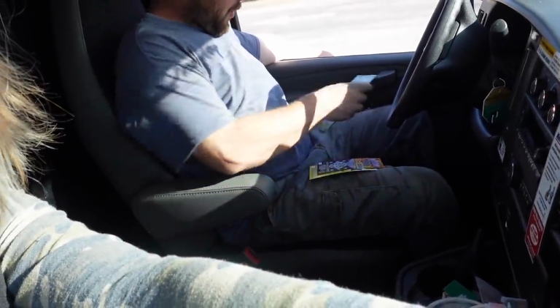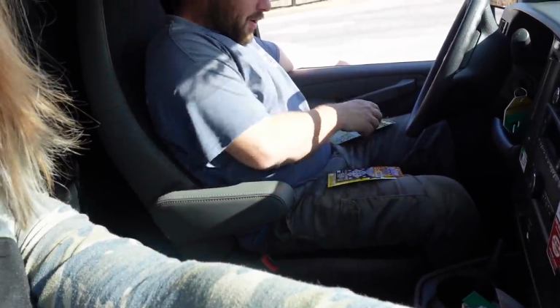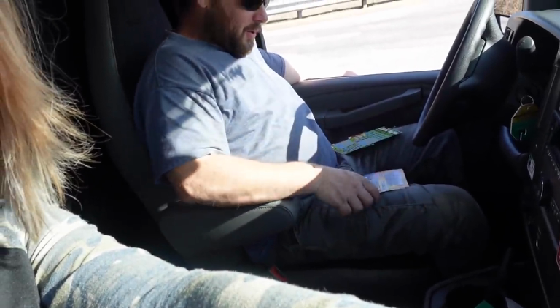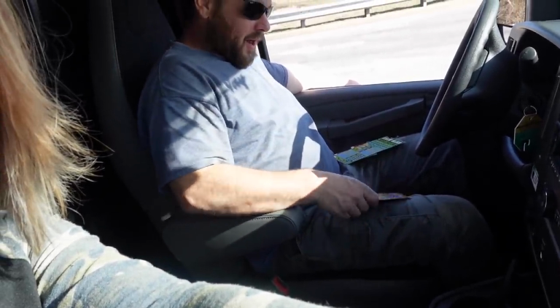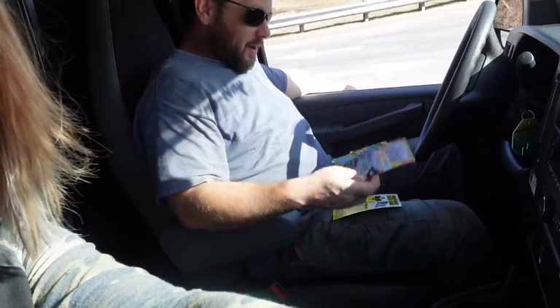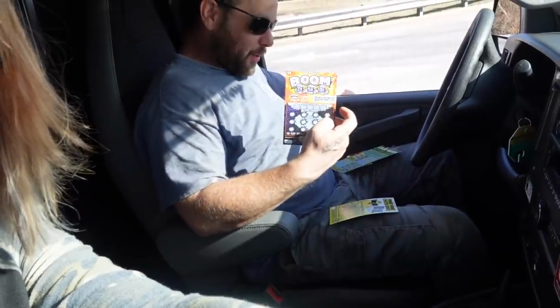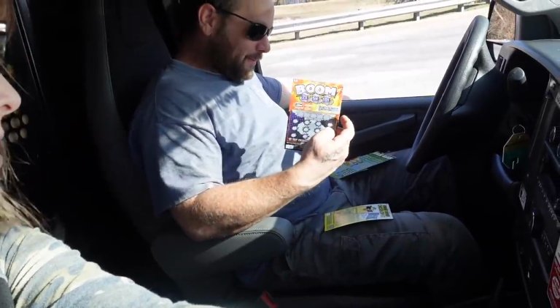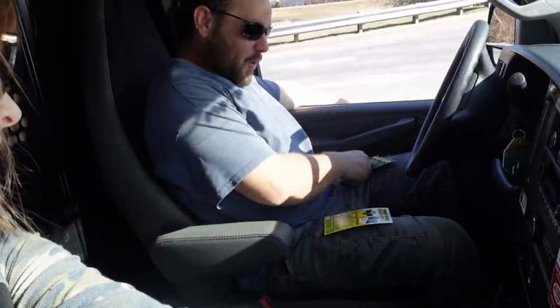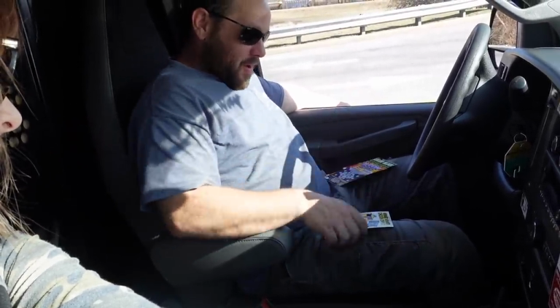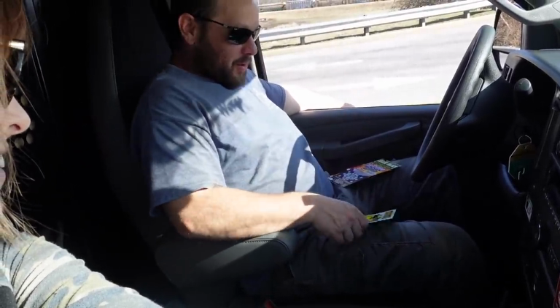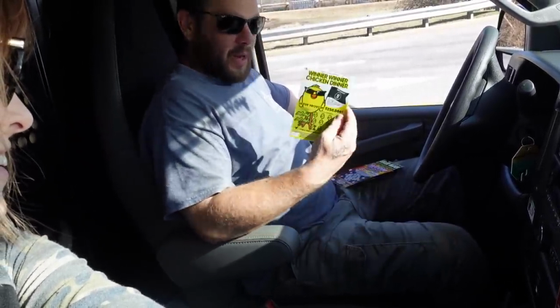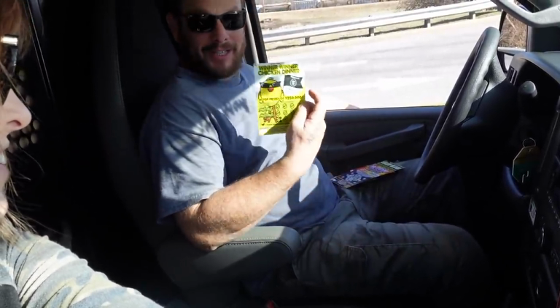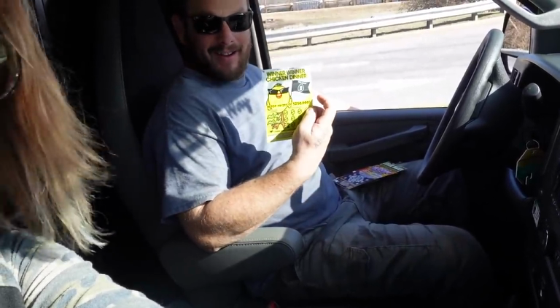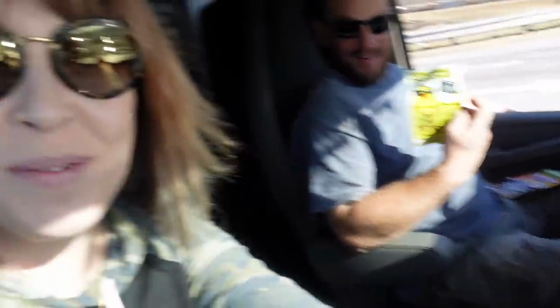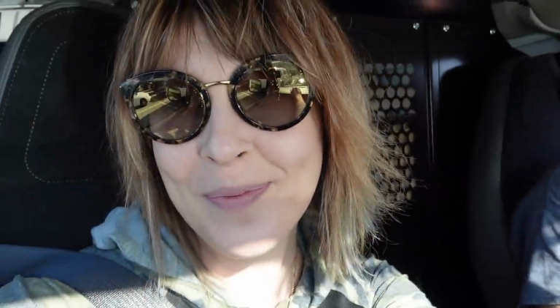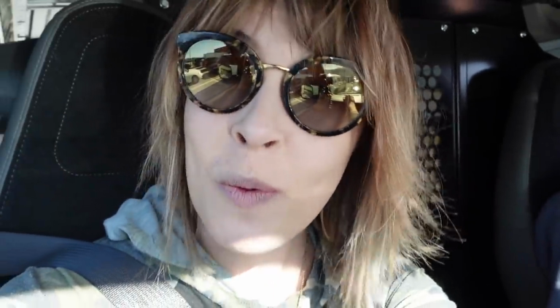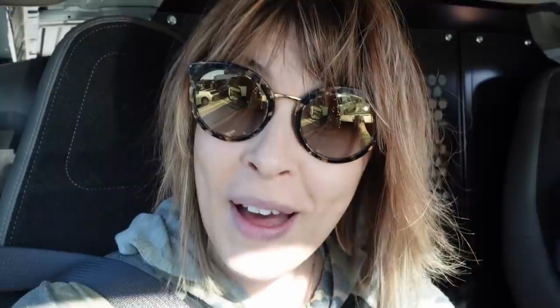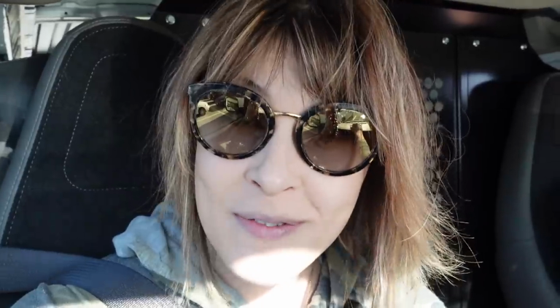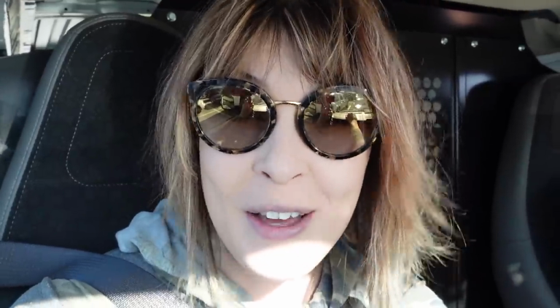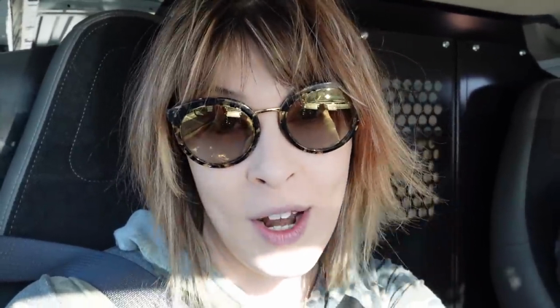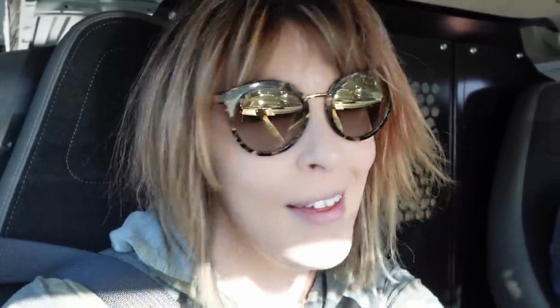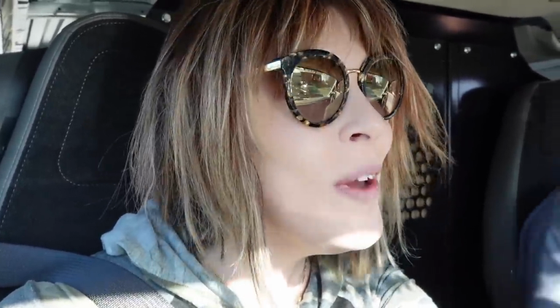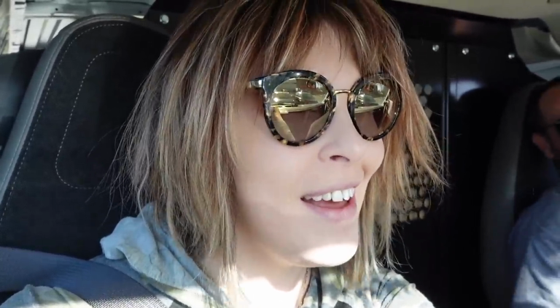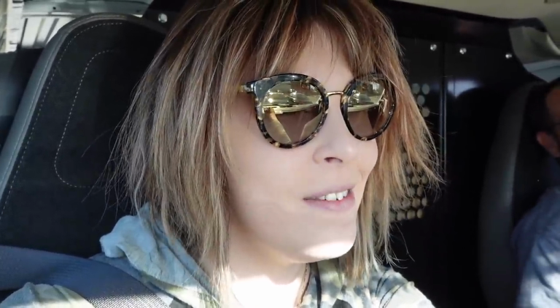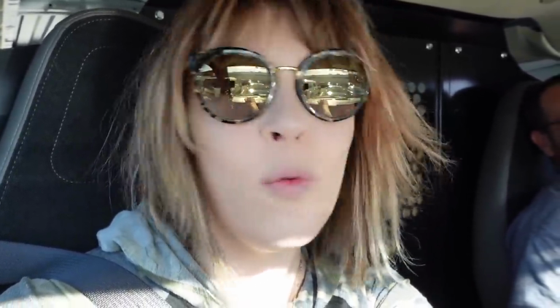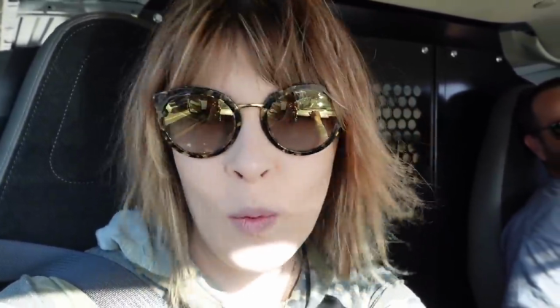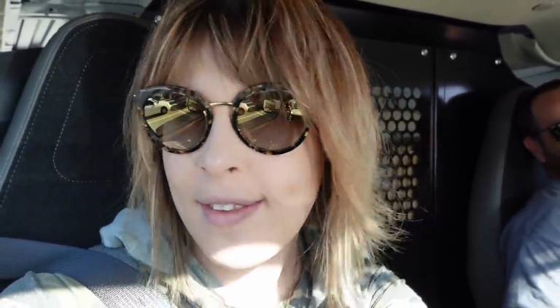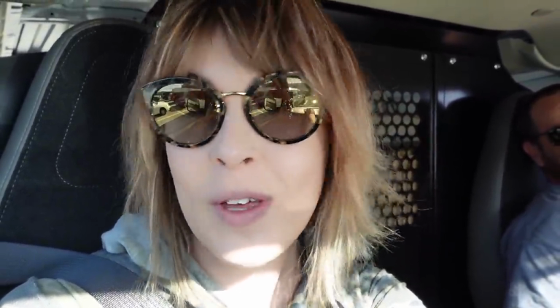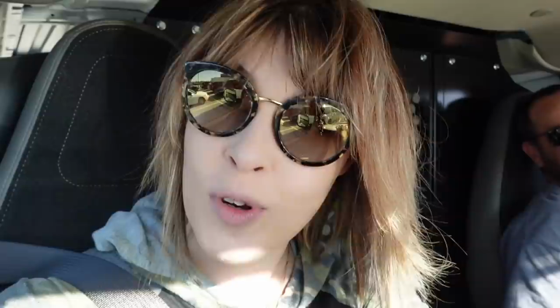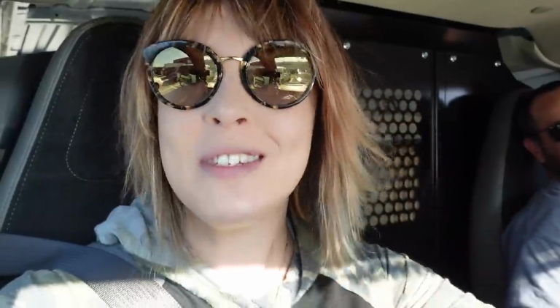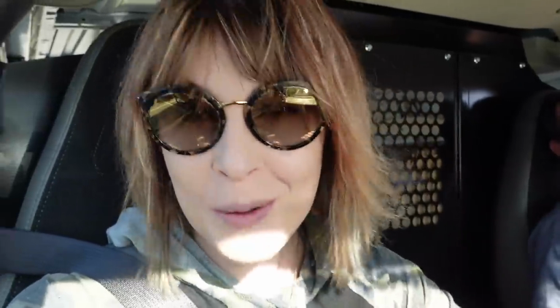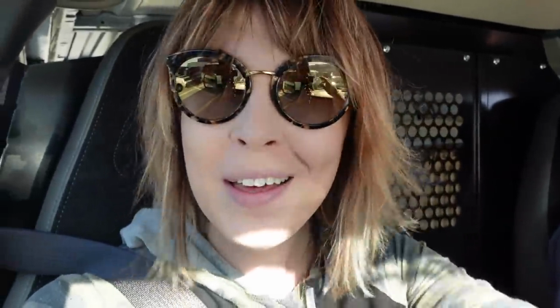Oh, winner winner chicken dinner! So when we get back we'll have to find out if he won anything. We are gonna head in and find out if we can find anything we can flip for a profit. So here we go.